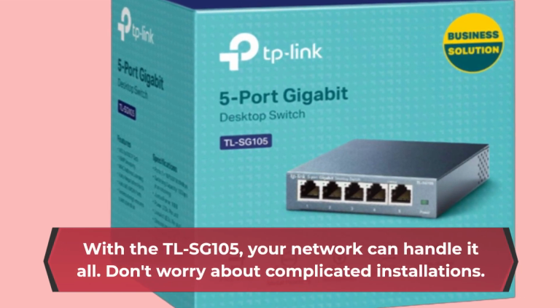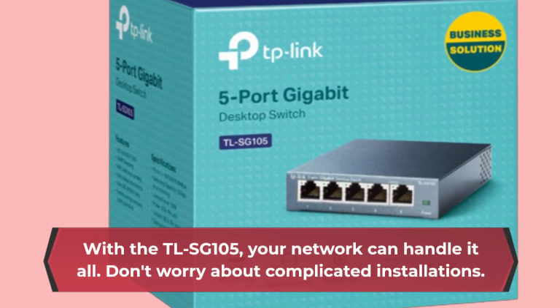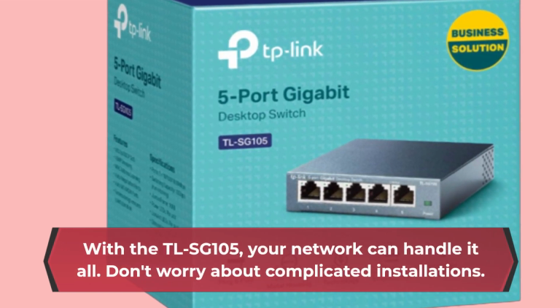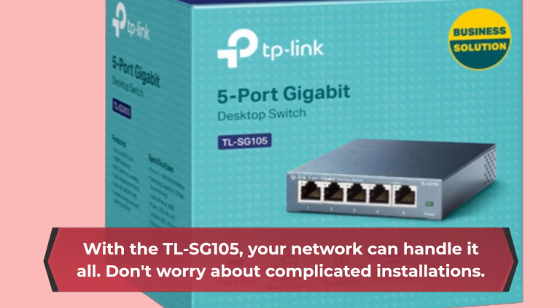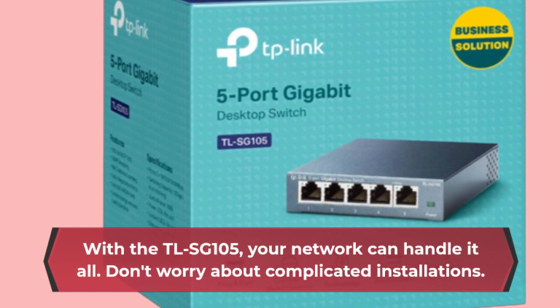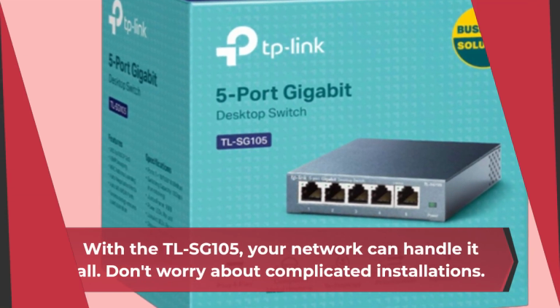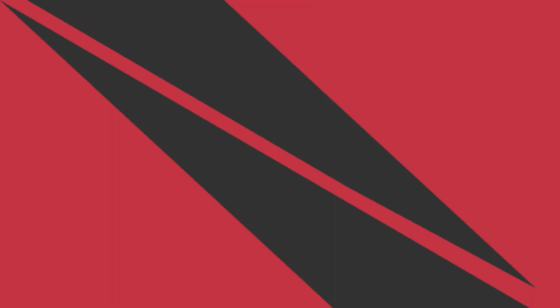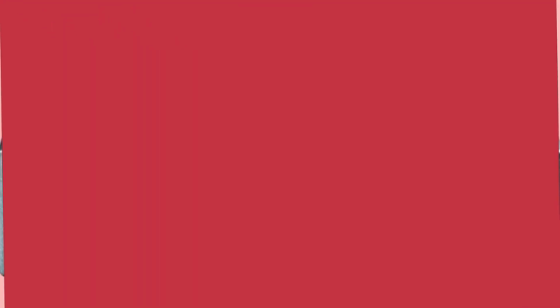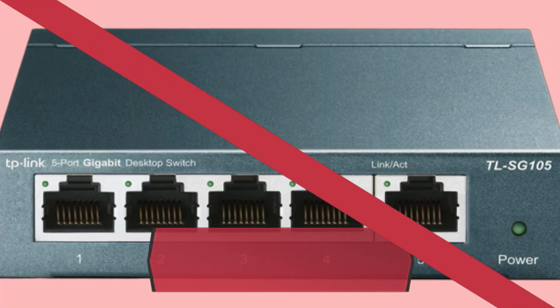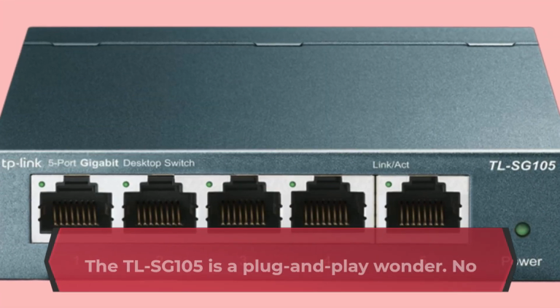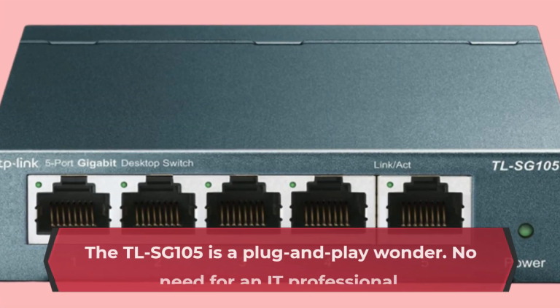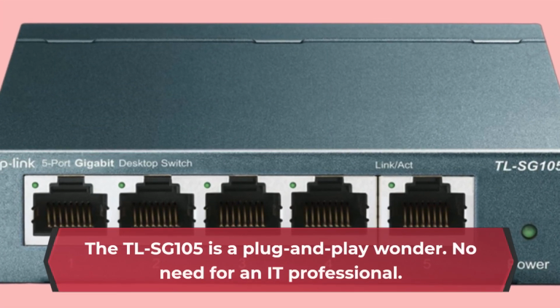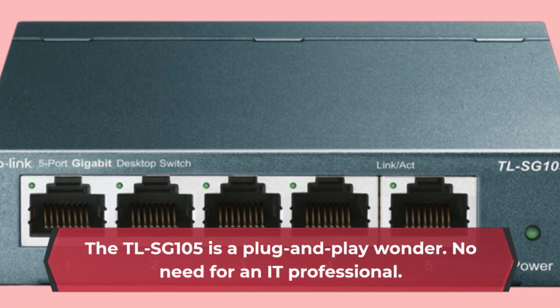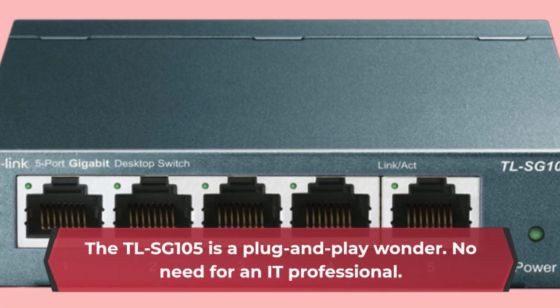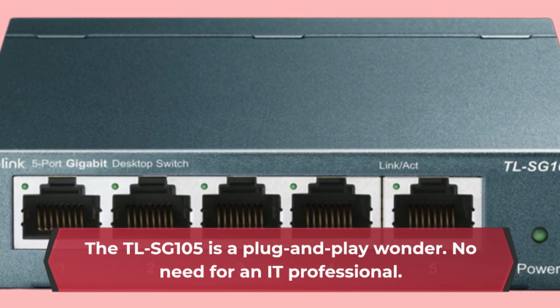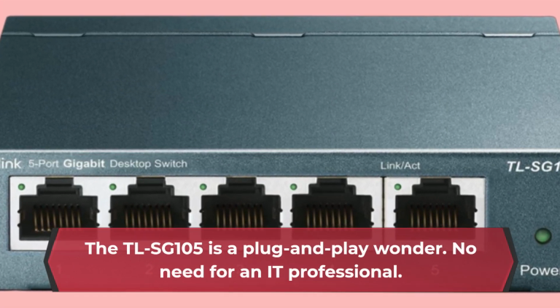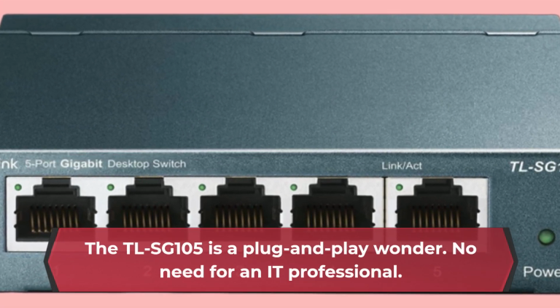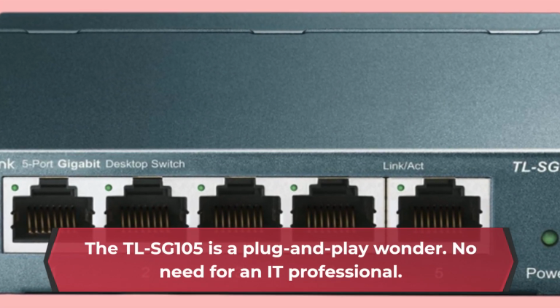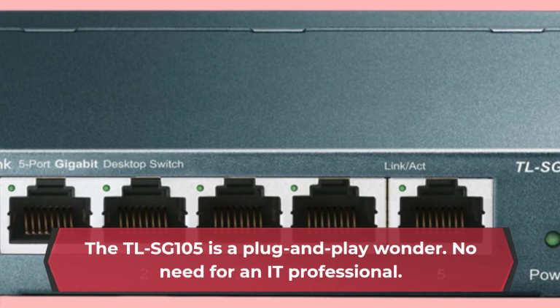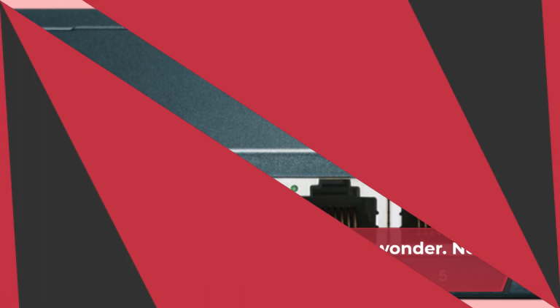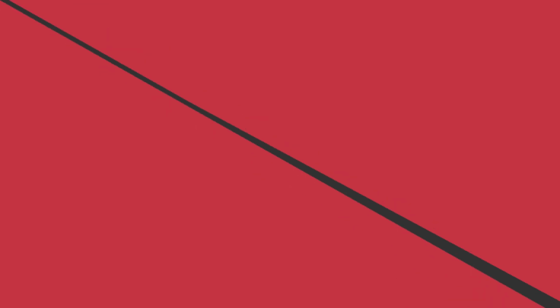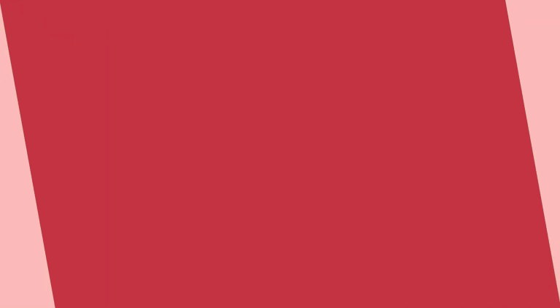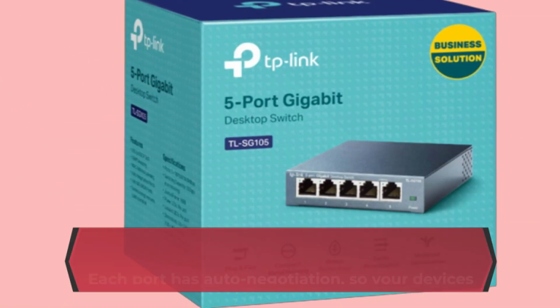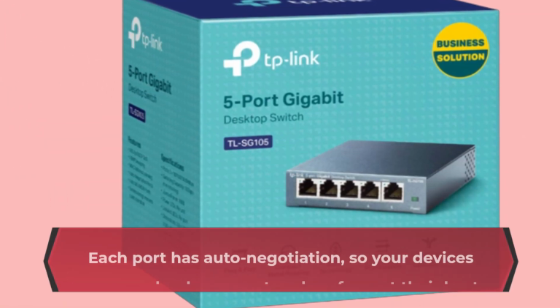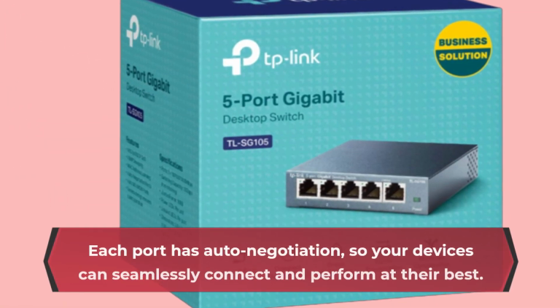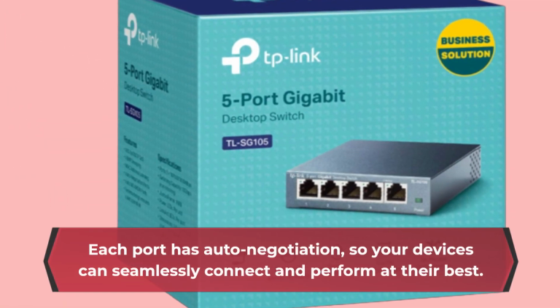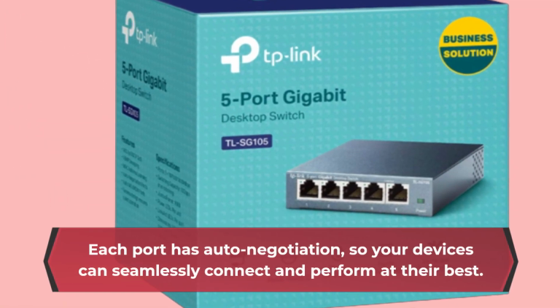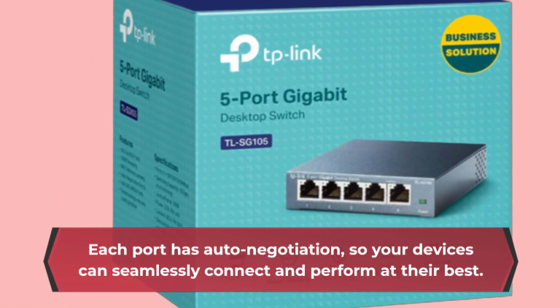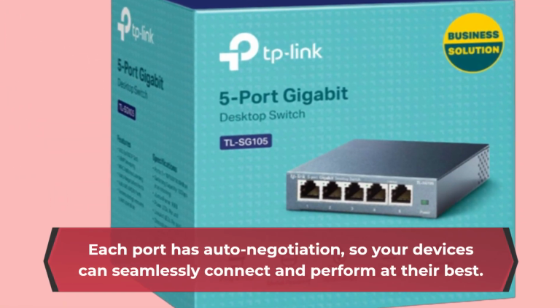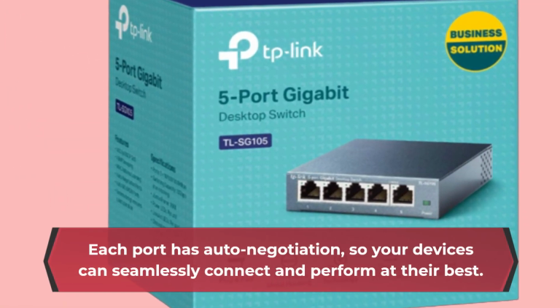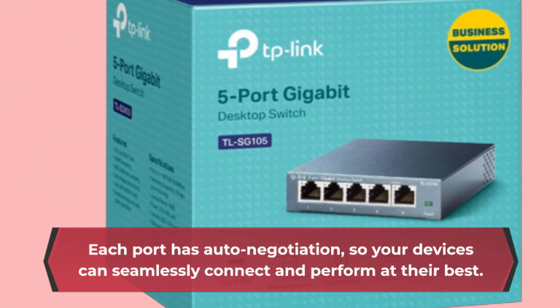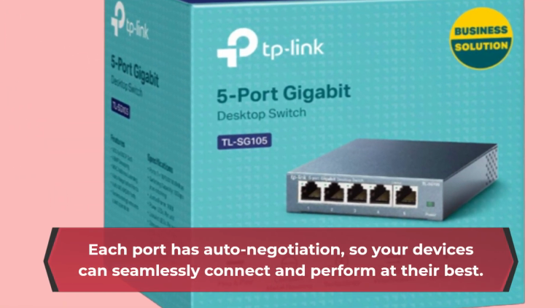Don't worry about complicated installations. The TLSG 105 is a plug-and-play wonder — no need for an IT professional. Each port has auto-negotiation, so your devices can seamlessly connect and perform at their best.